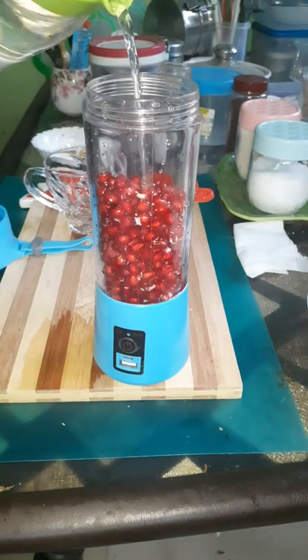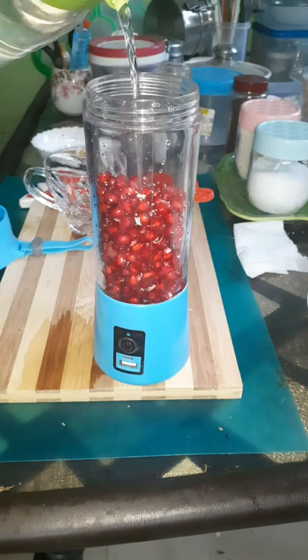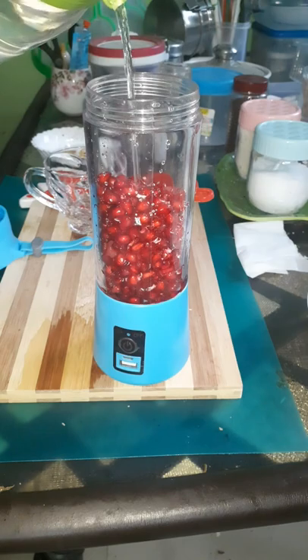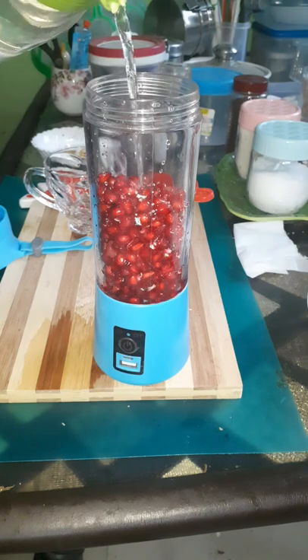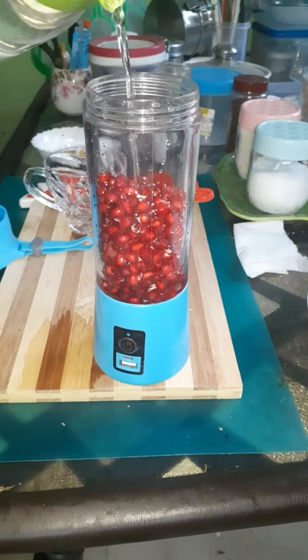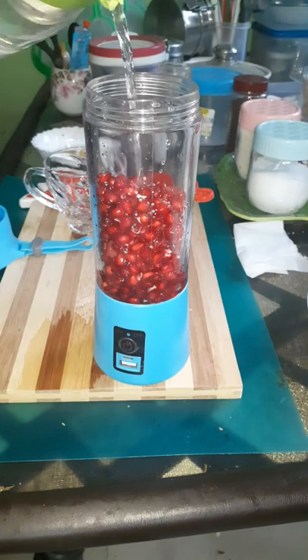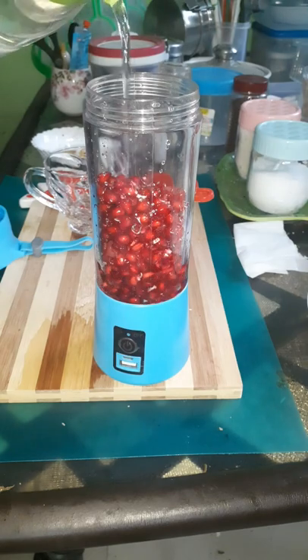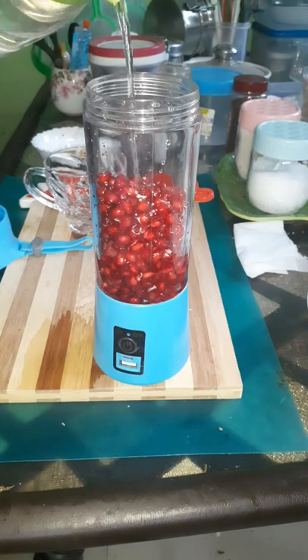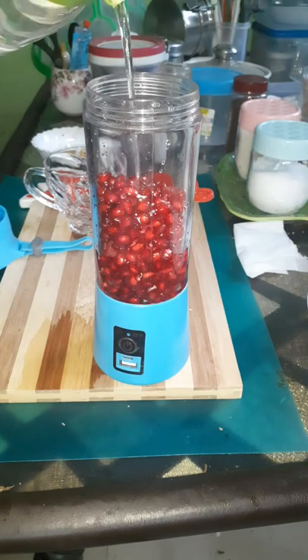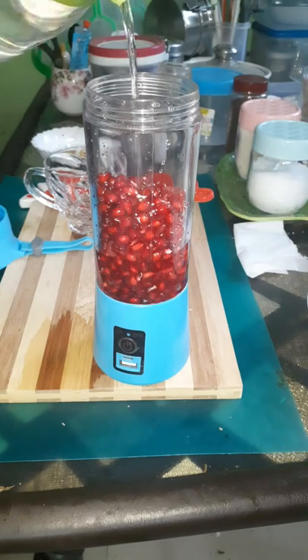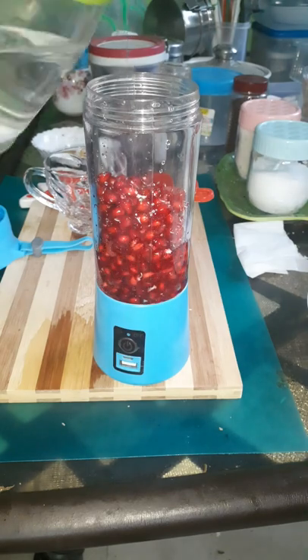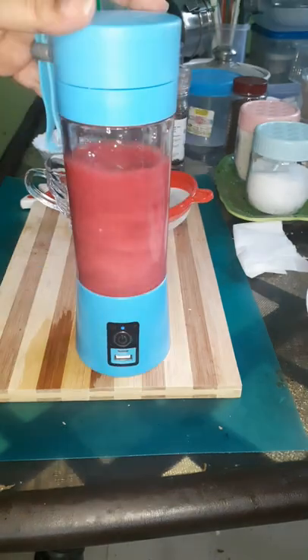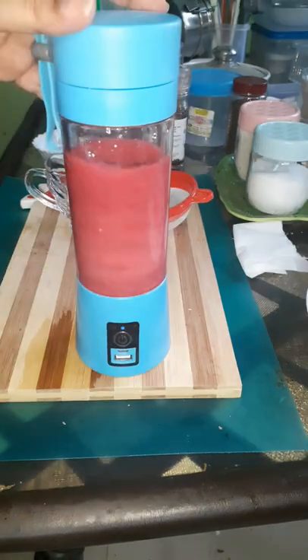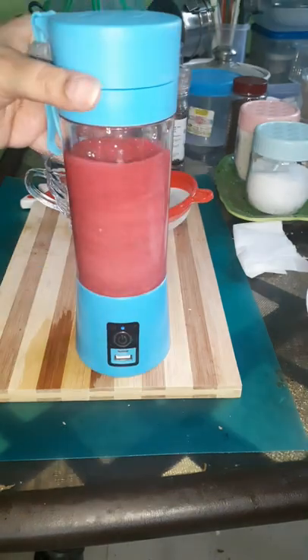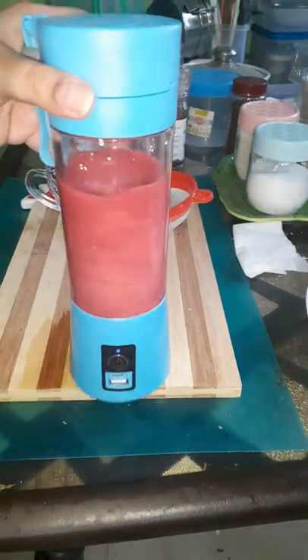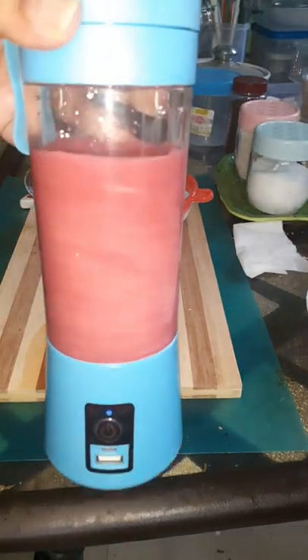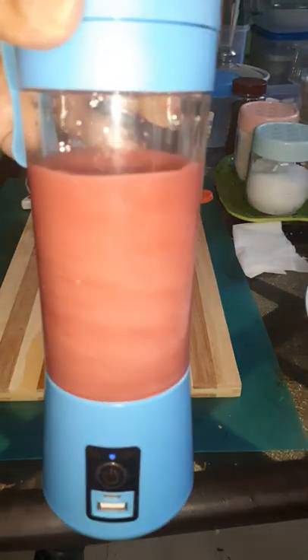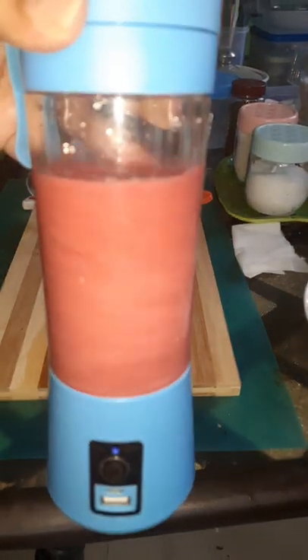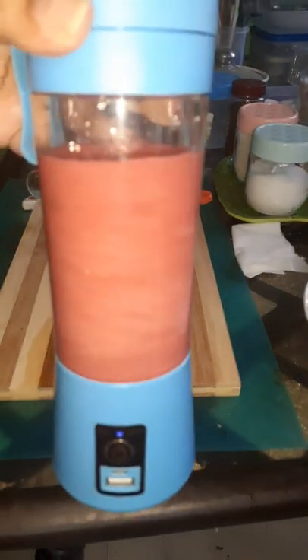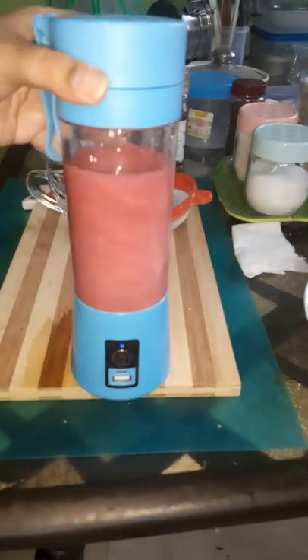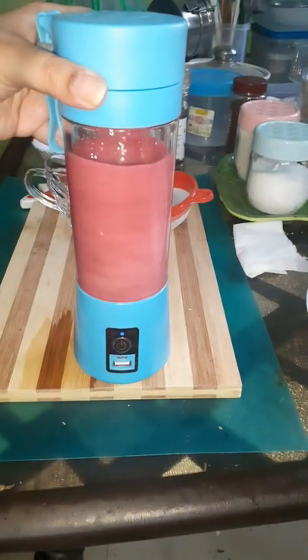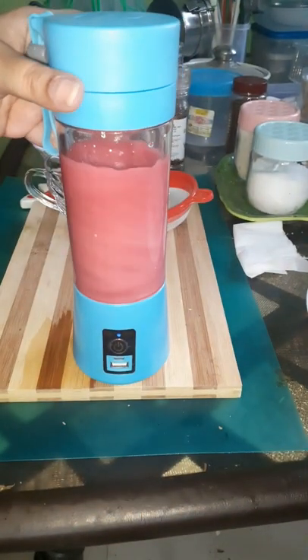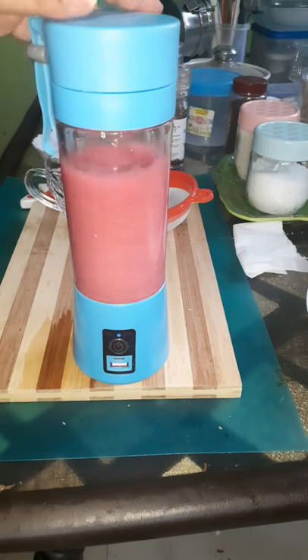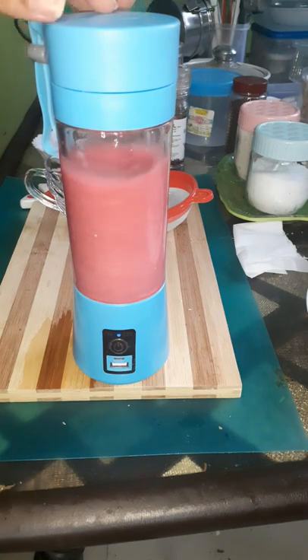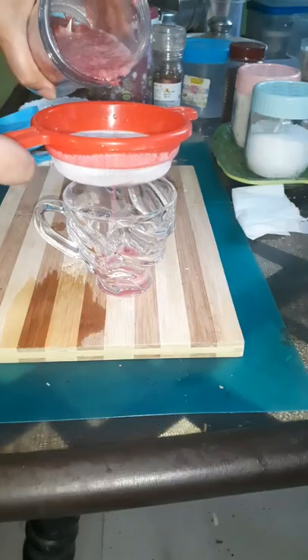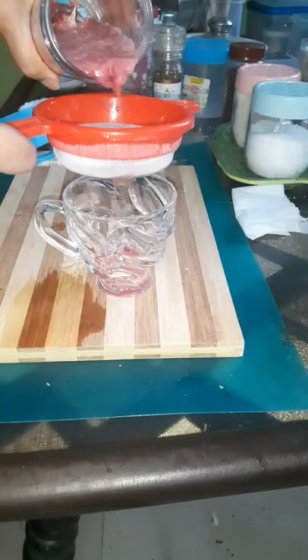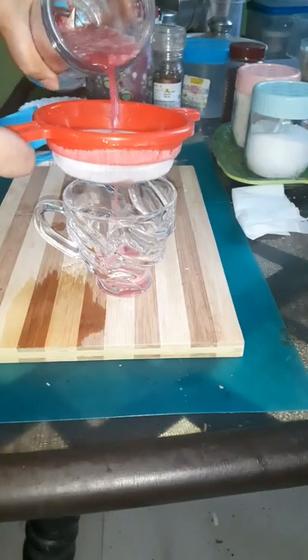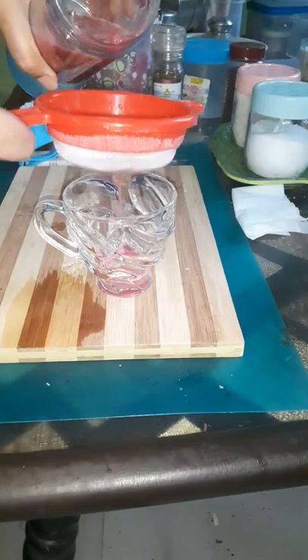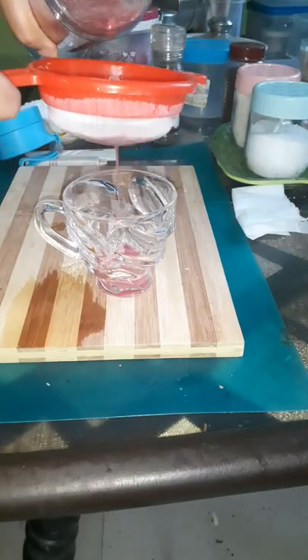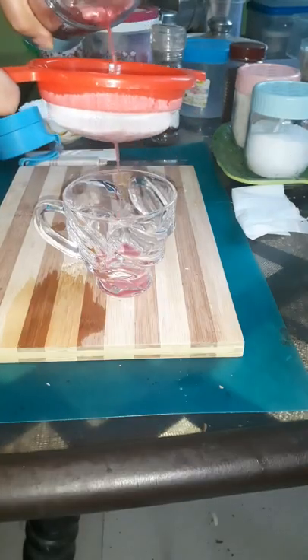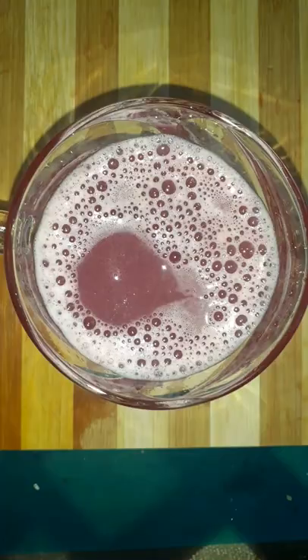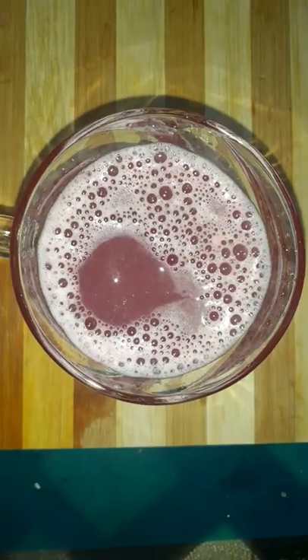Add a little bit of water inside the blender. Now blend the seeds and strain through a sieve.